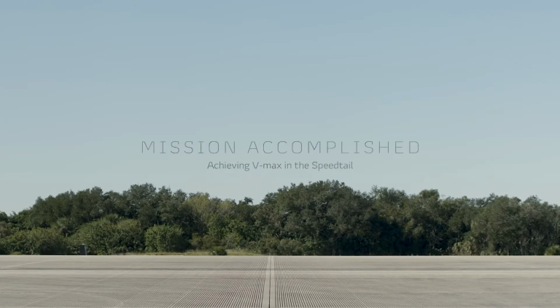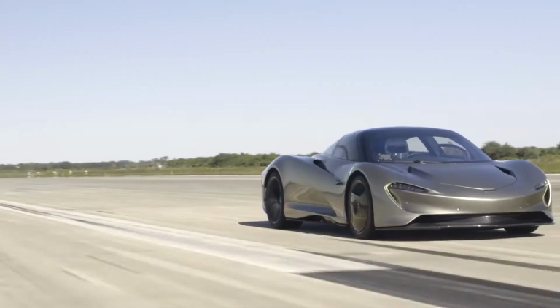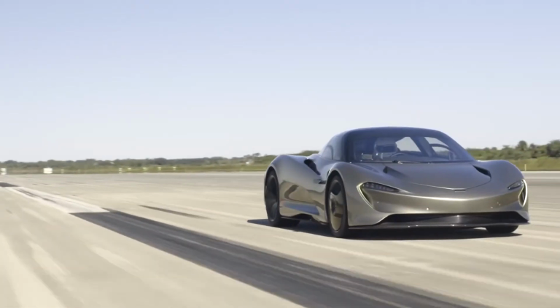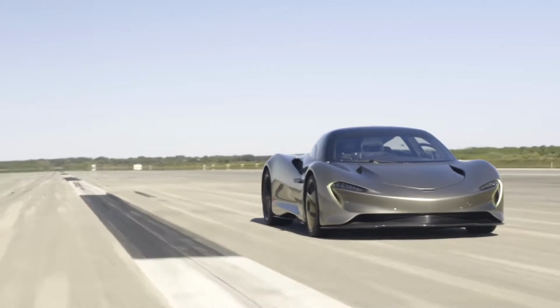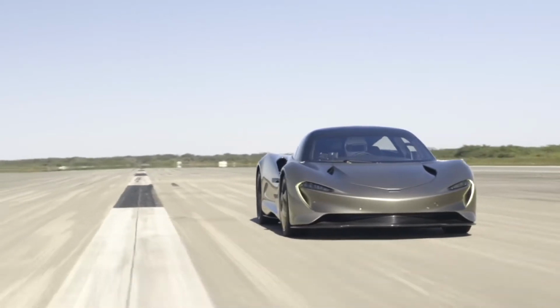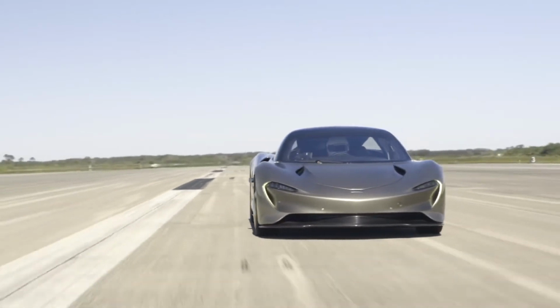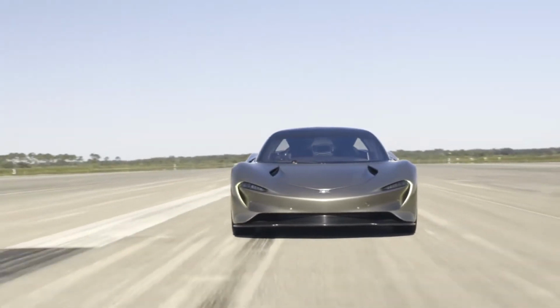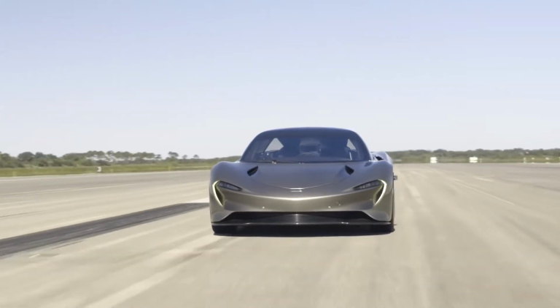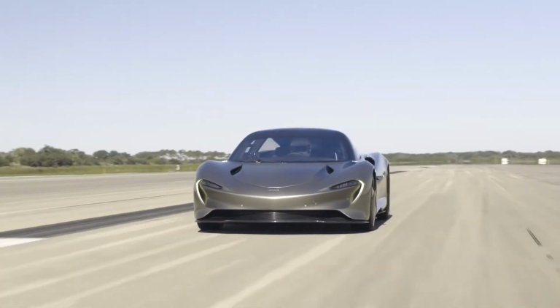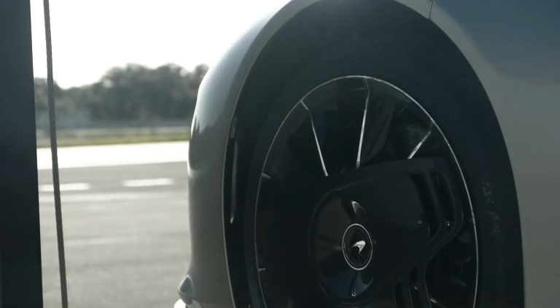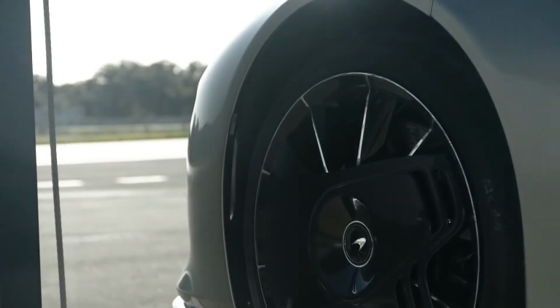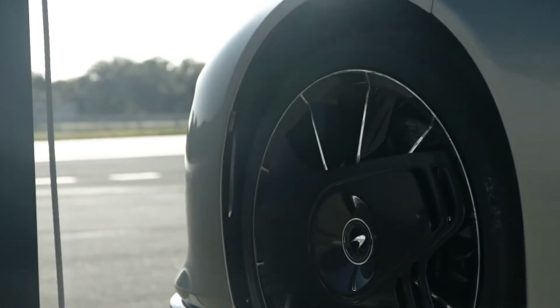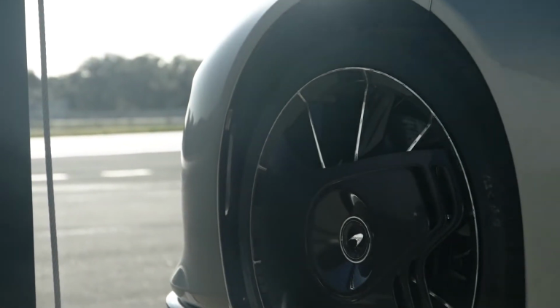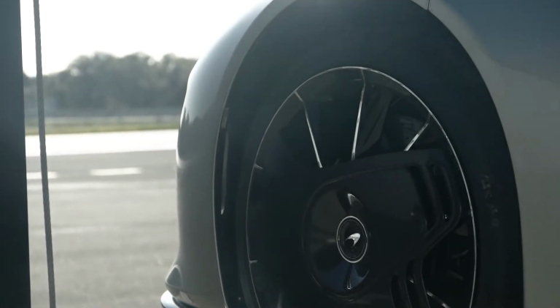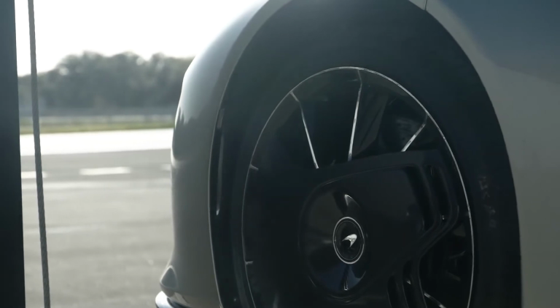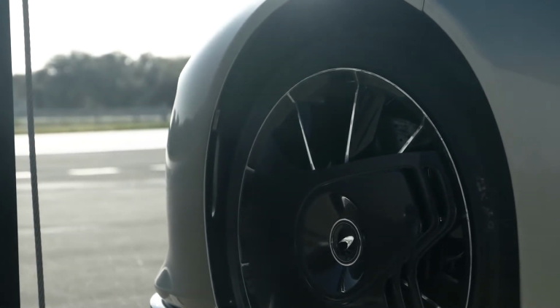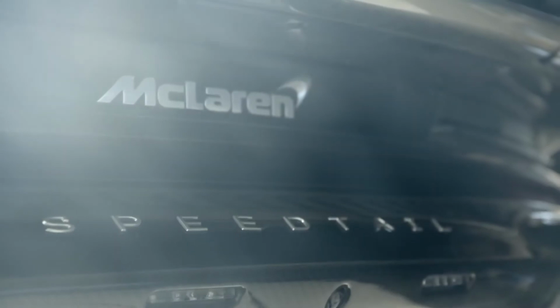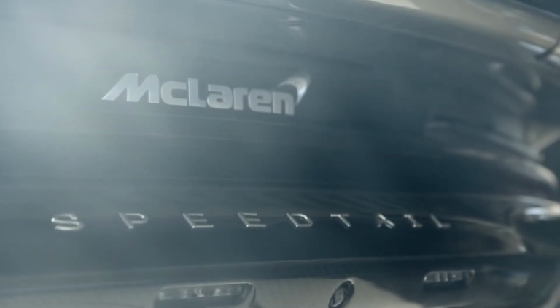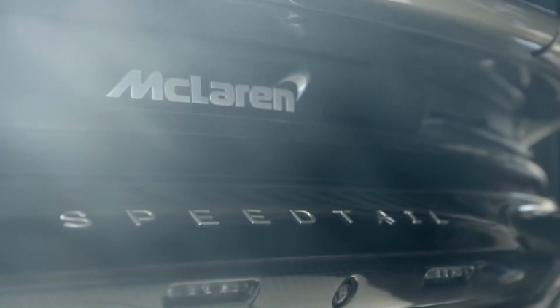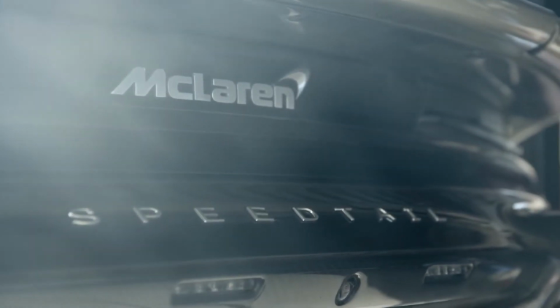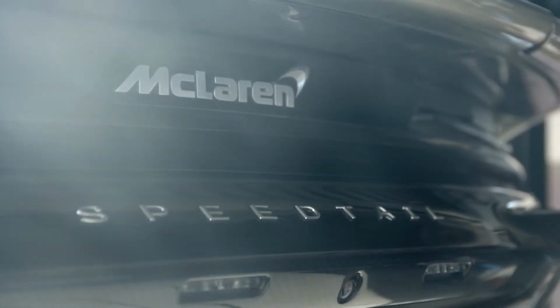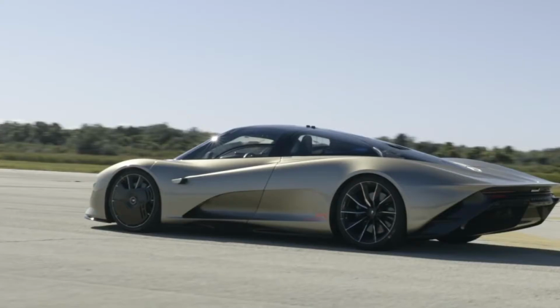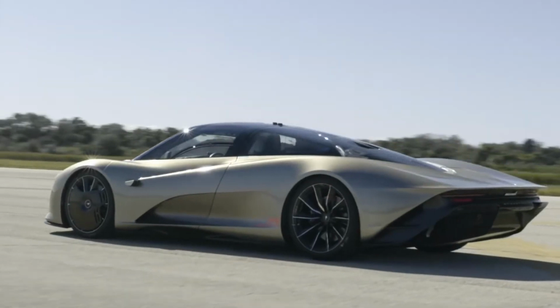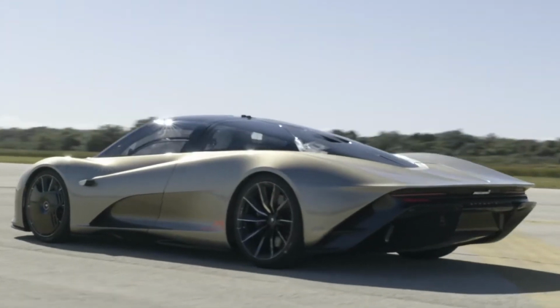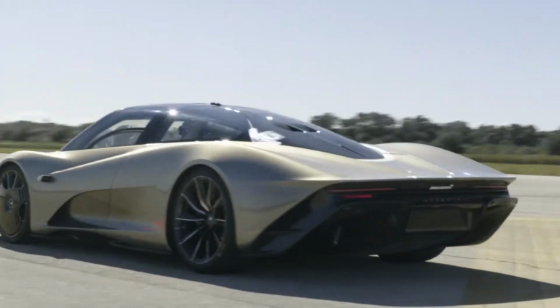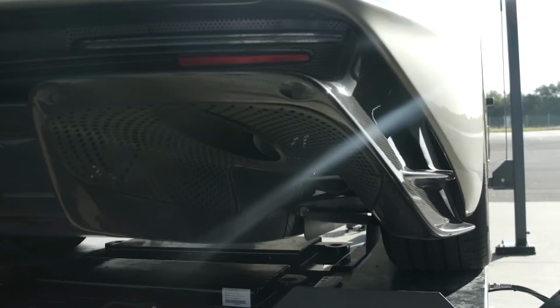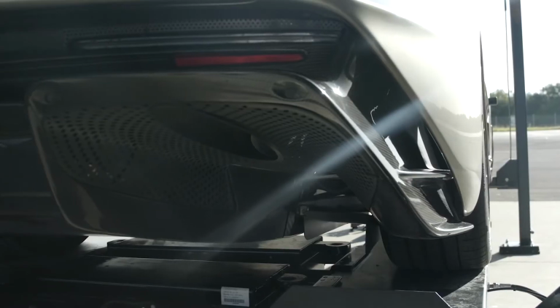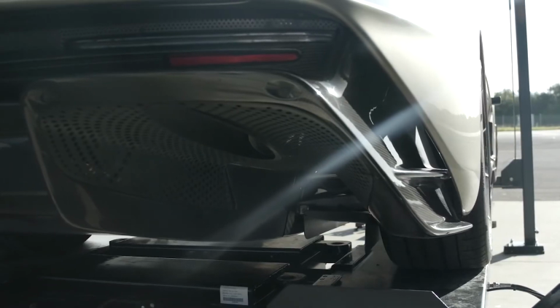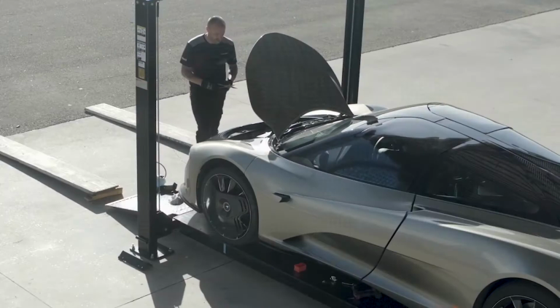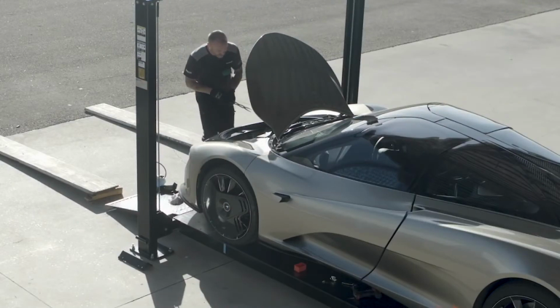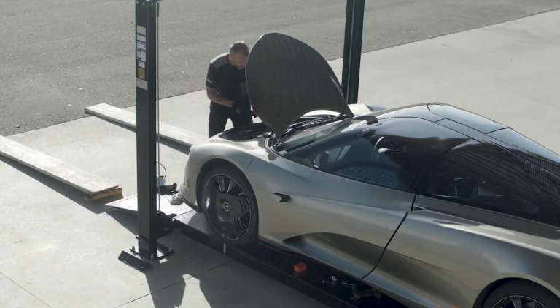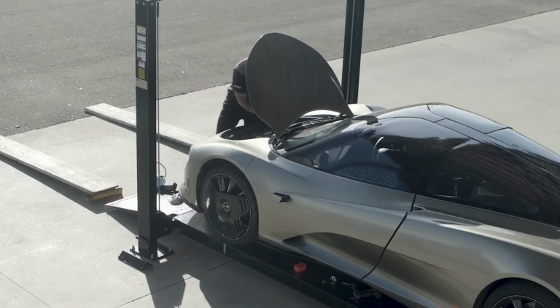The McLaren Speedtail is an Ultimate Series Hyper GT three-seater vehicle aimed at achieving a top speed of 250 miles per hour. It gets its name from its extended tail, which not only is aesthetic, but is also there to reduce drag and improve speed.